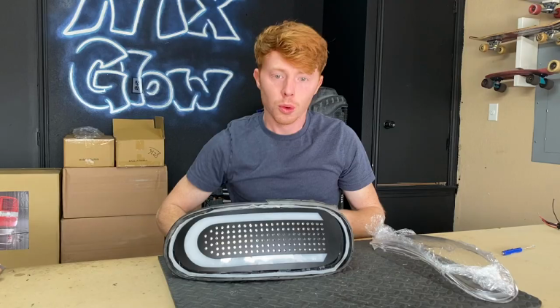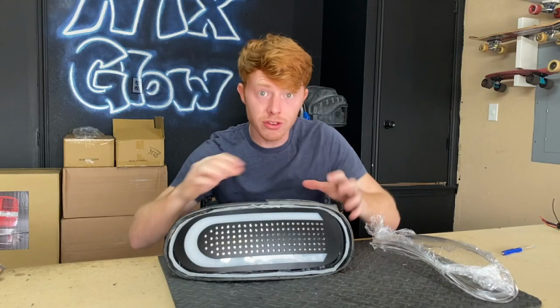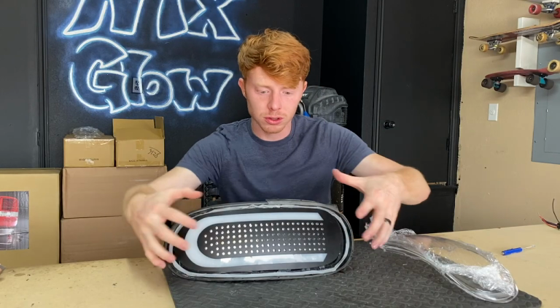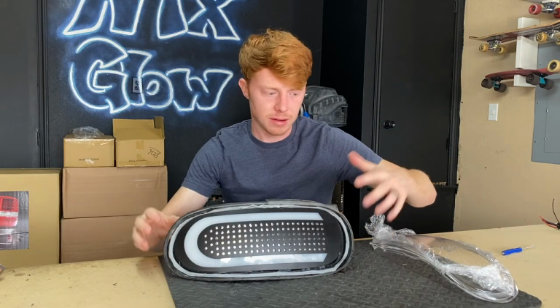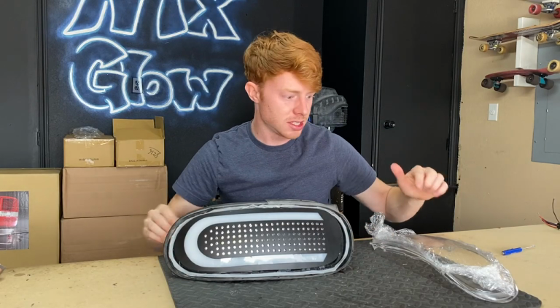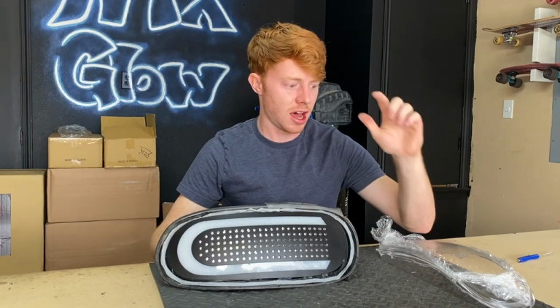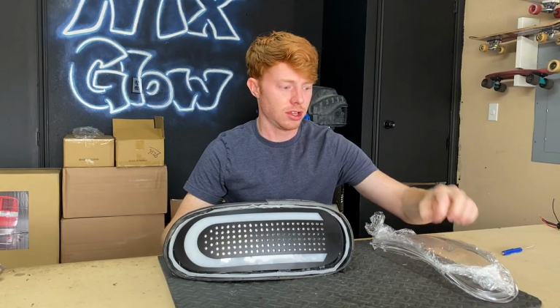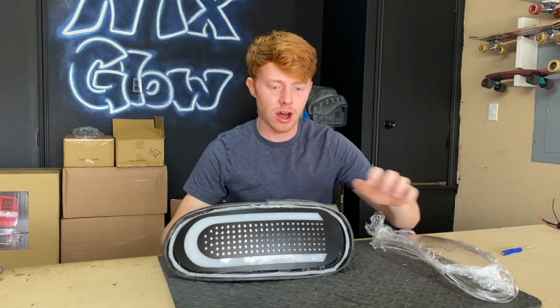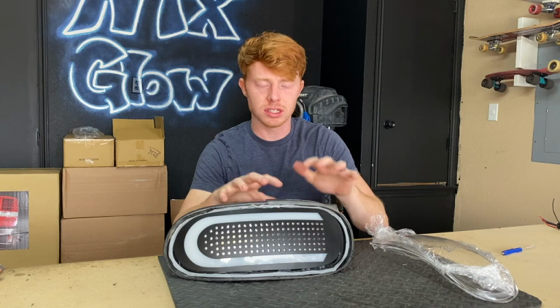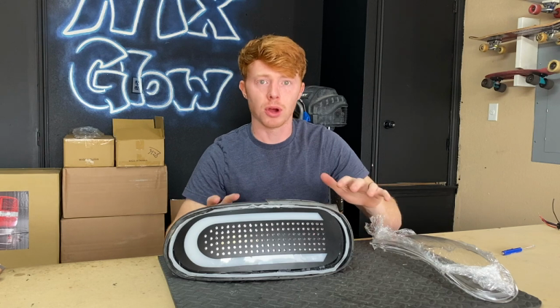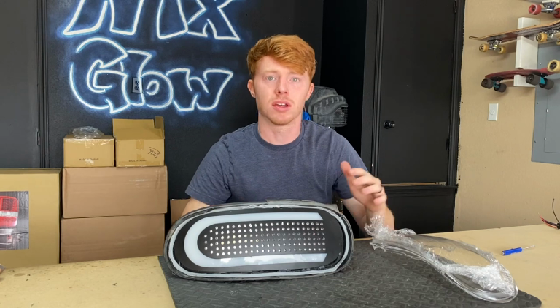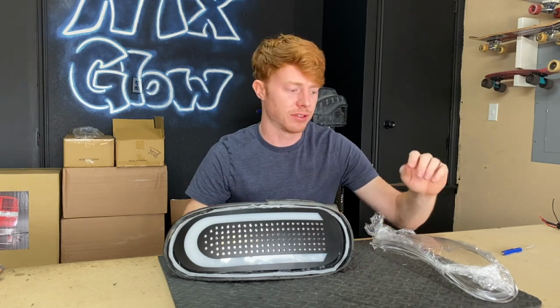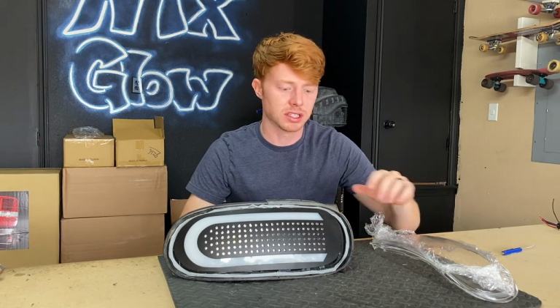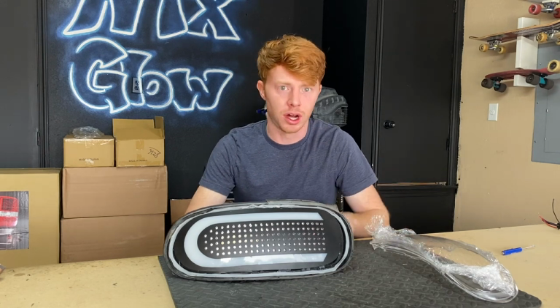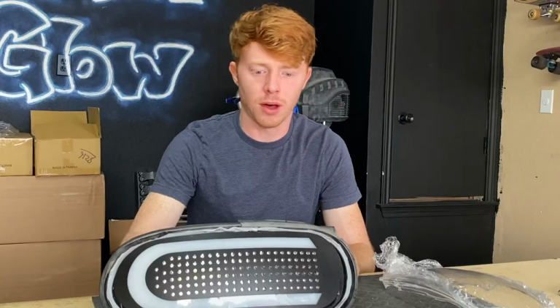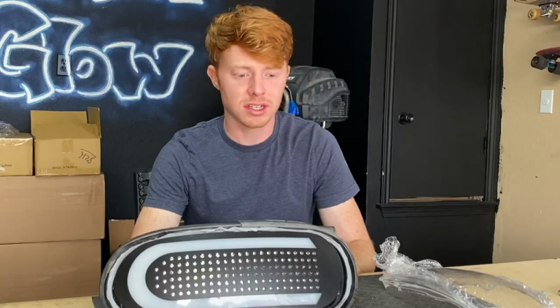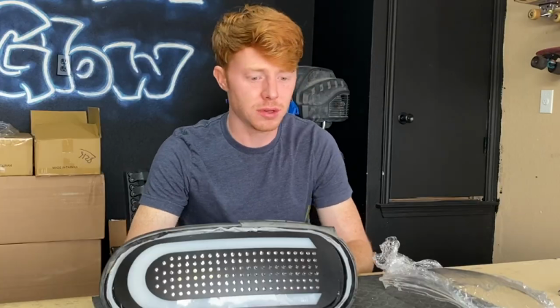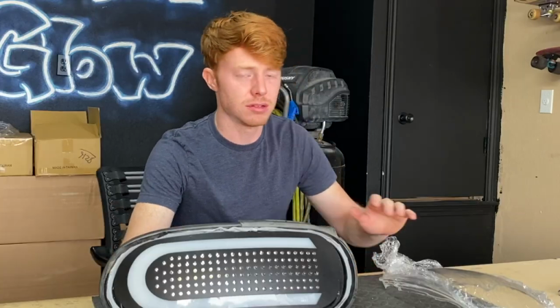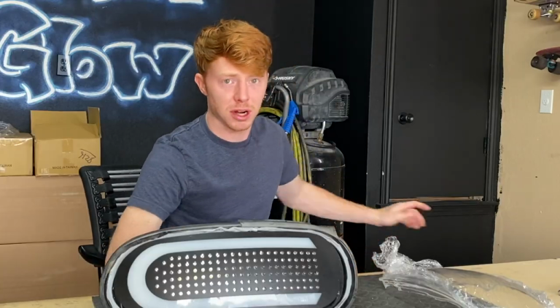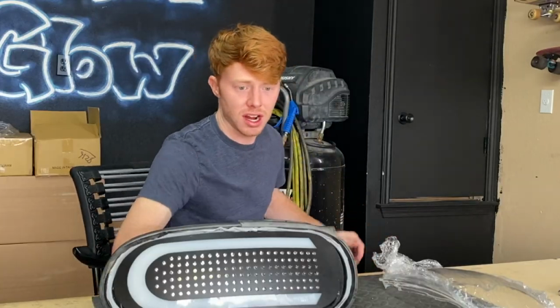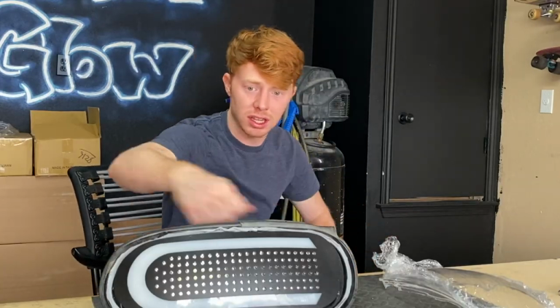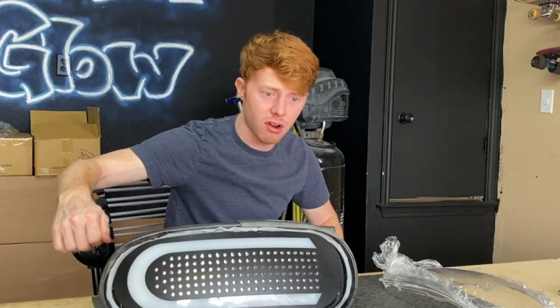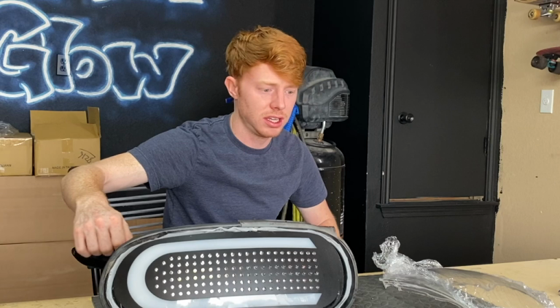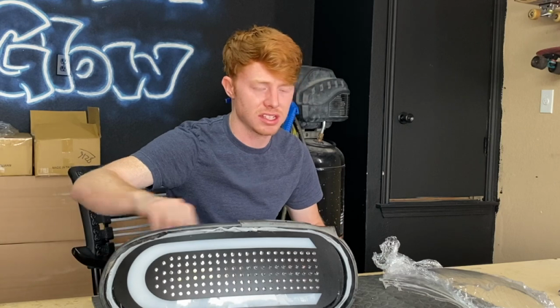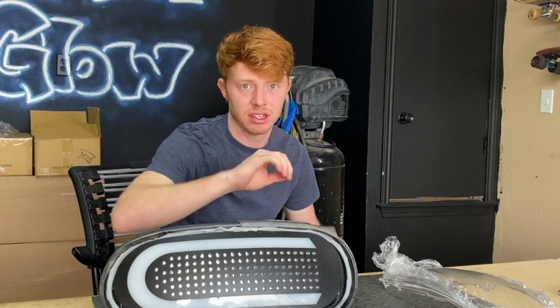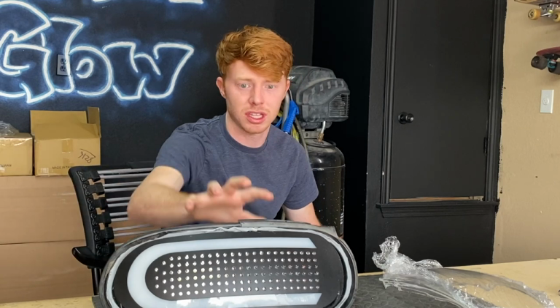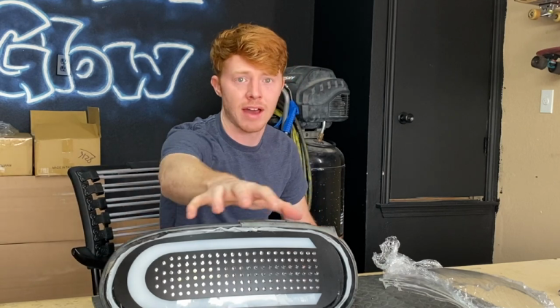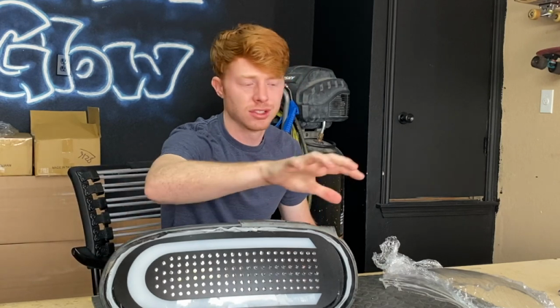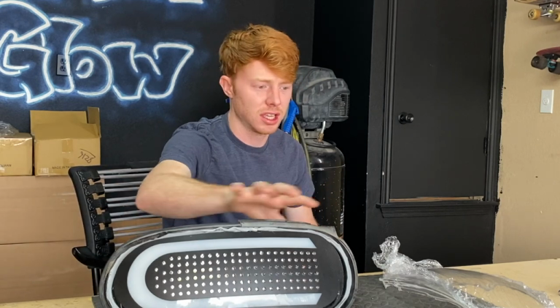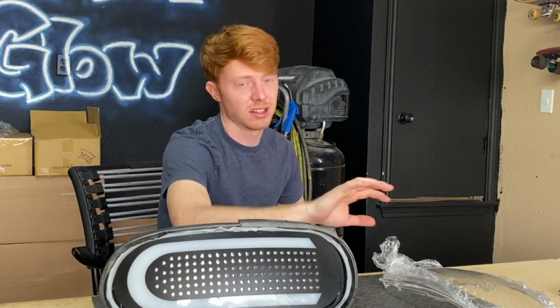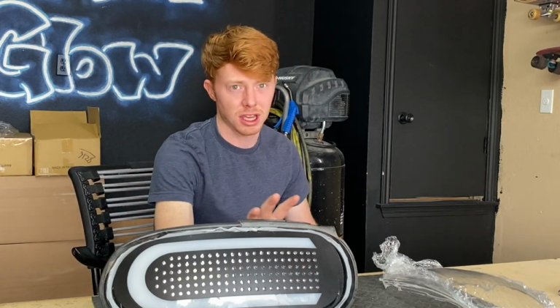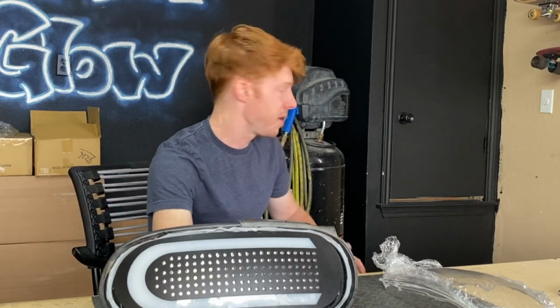Once you have your butyl set in place, you can now get this thing prepped and ready for the lens to go on. What I like to do is use compressed air to clean out any dust or debris that's just sitting in there that's going to make it look bad.